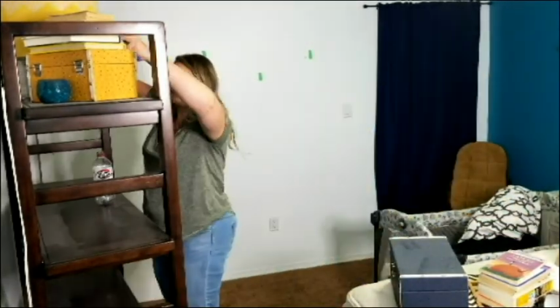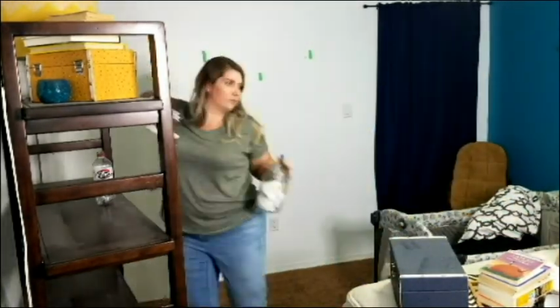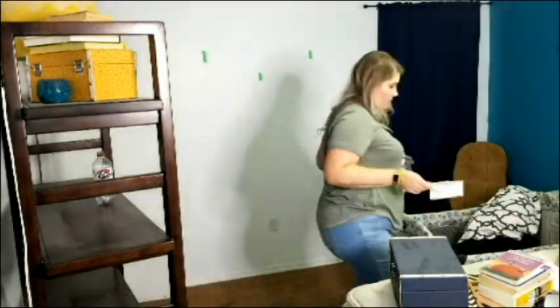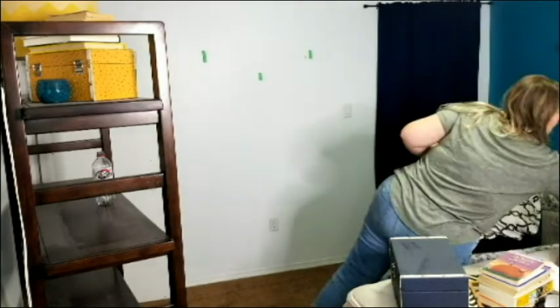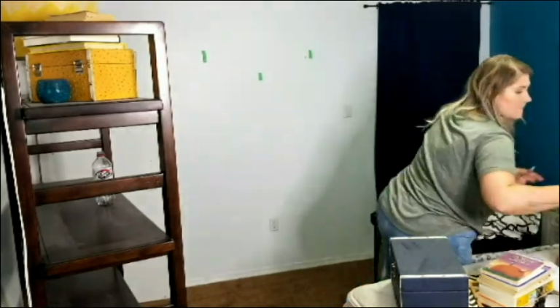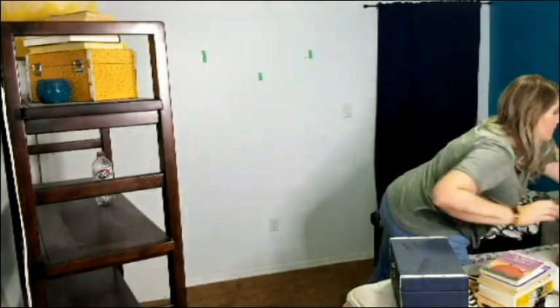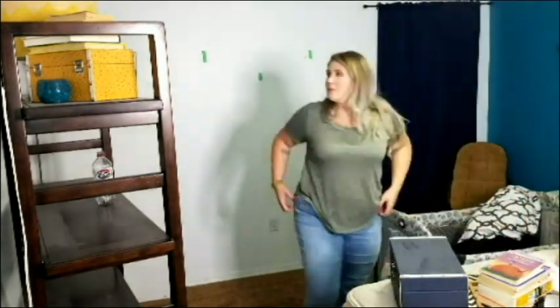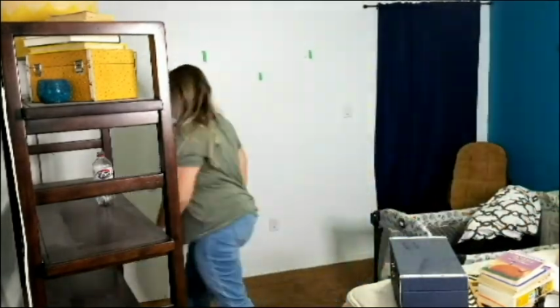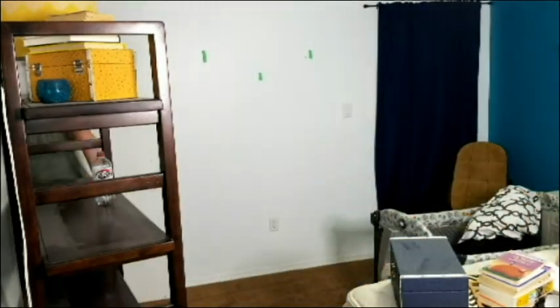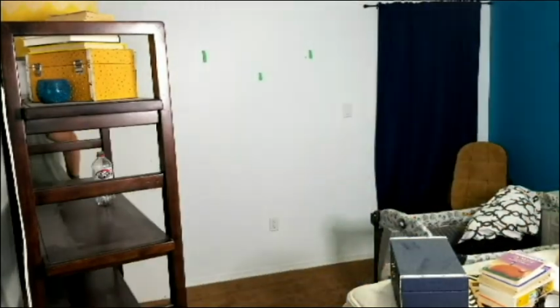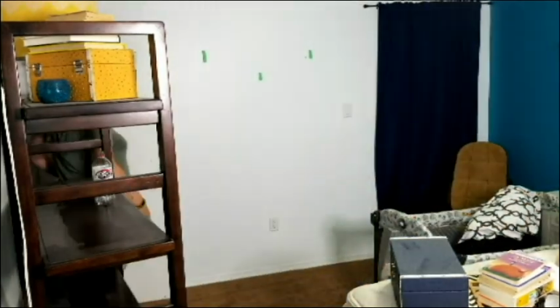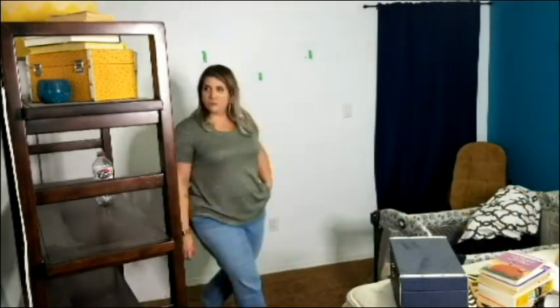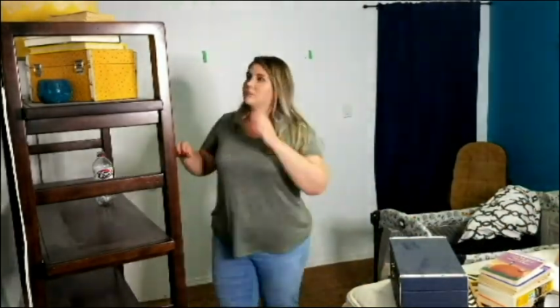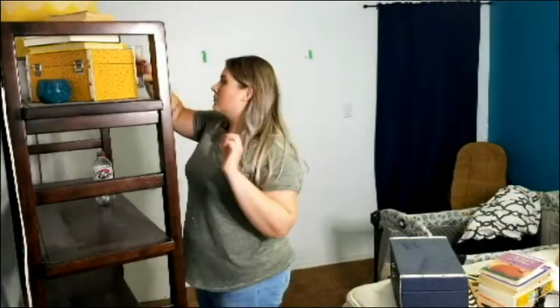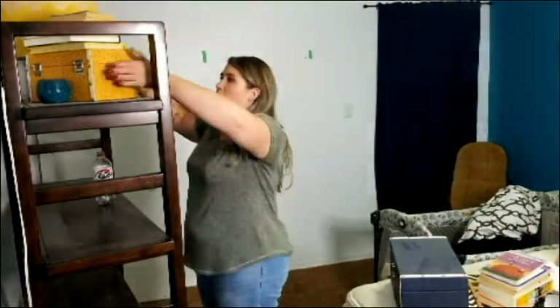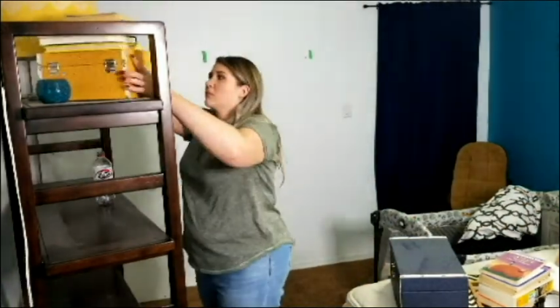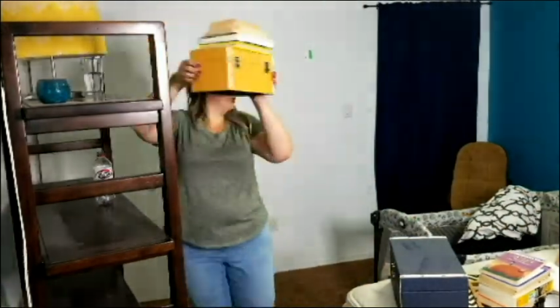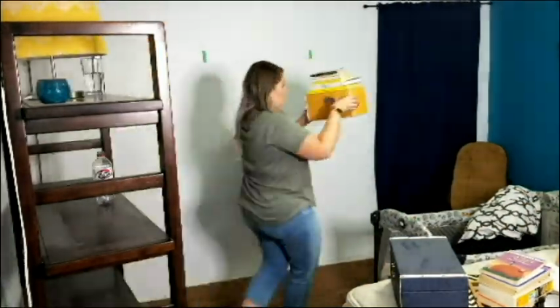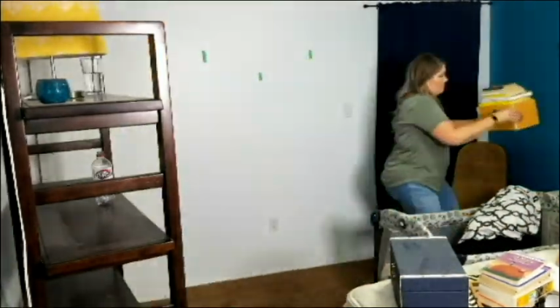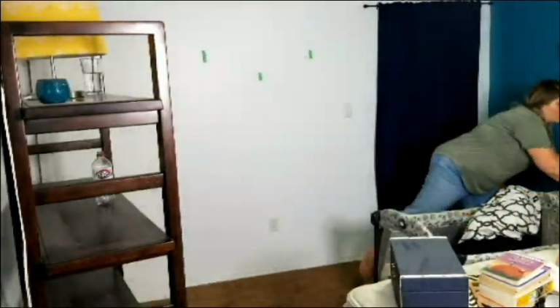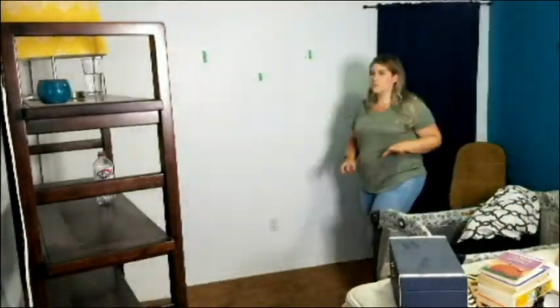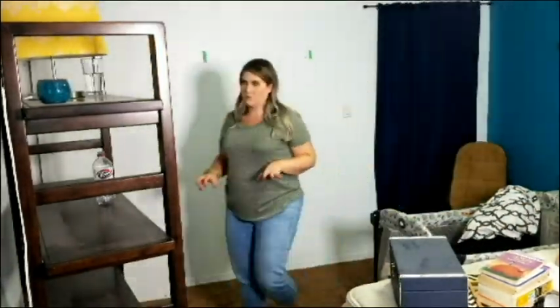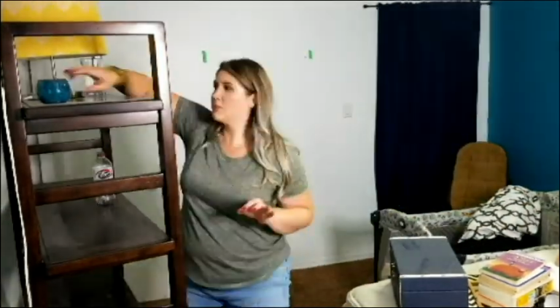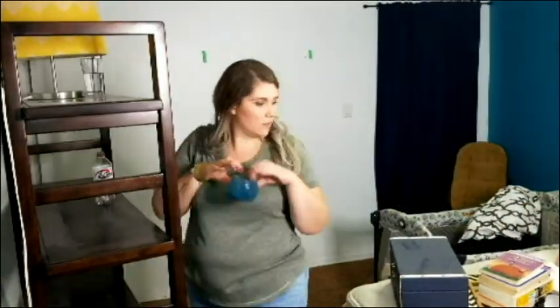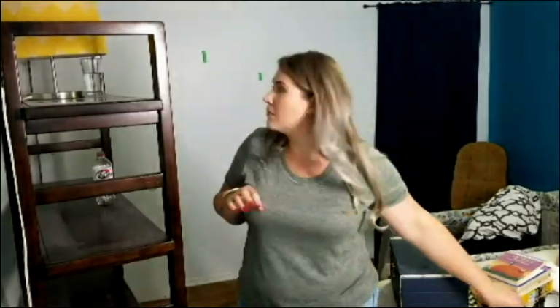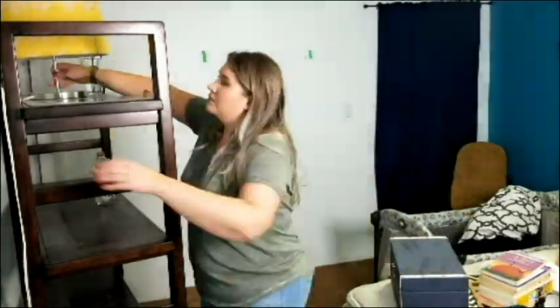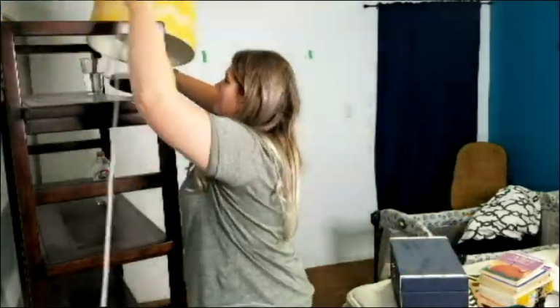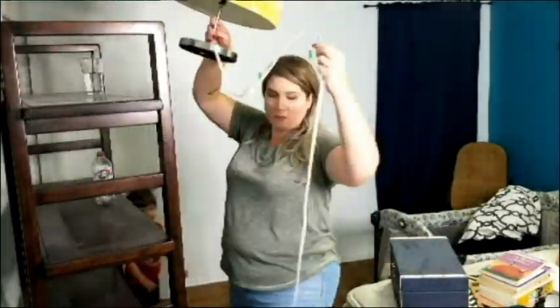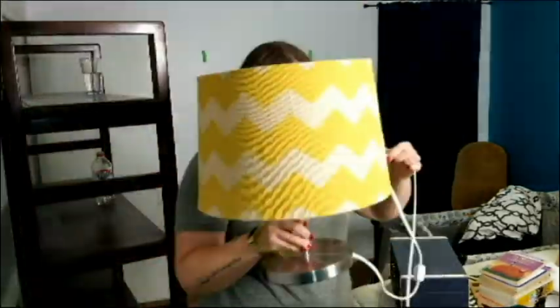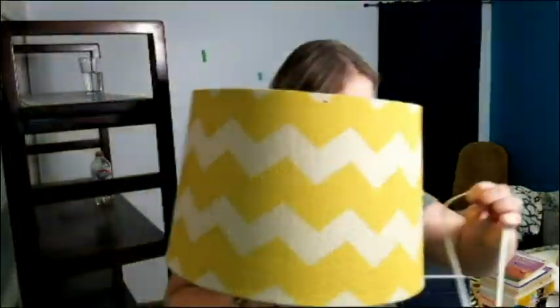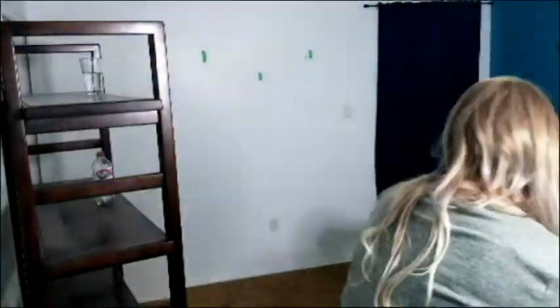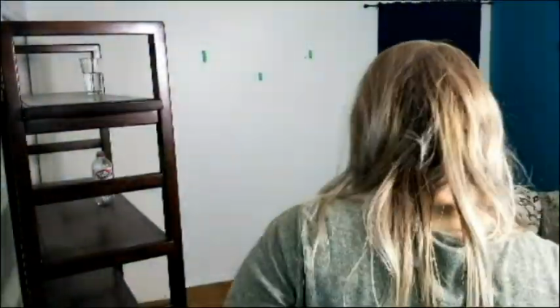So I'm going to go ahead and move this, wipe everything down, and then get to decorating.